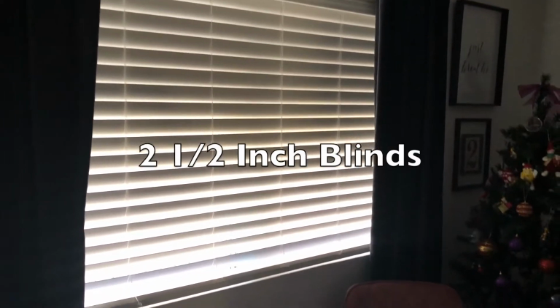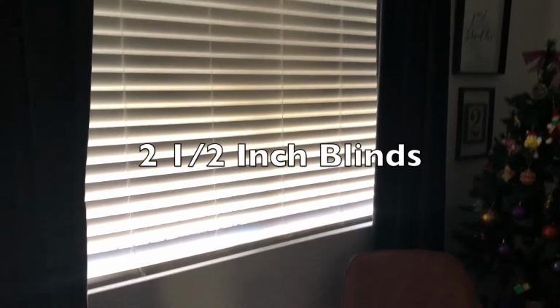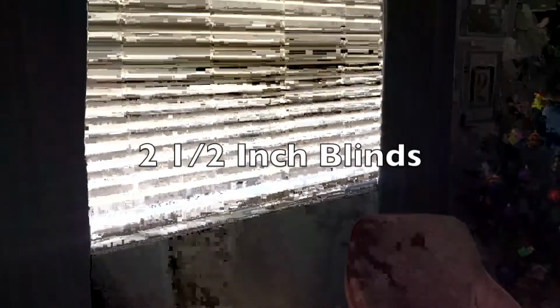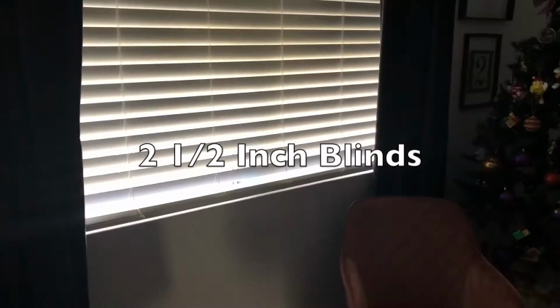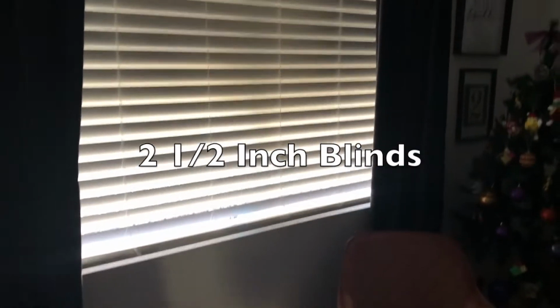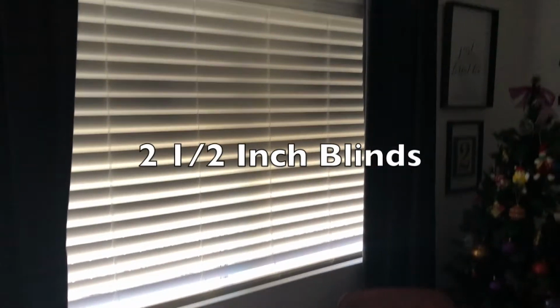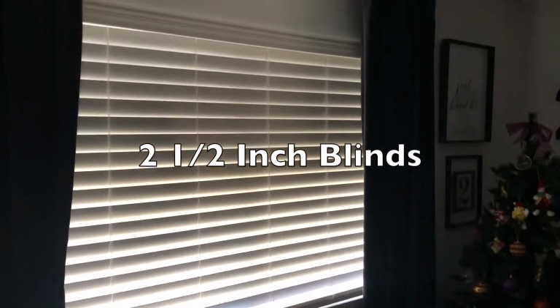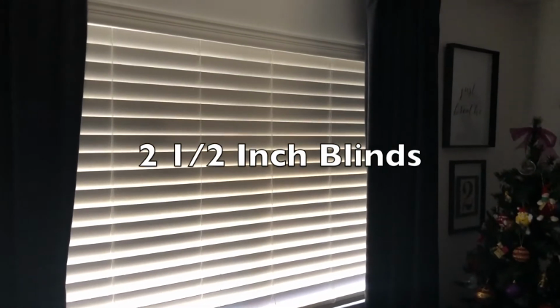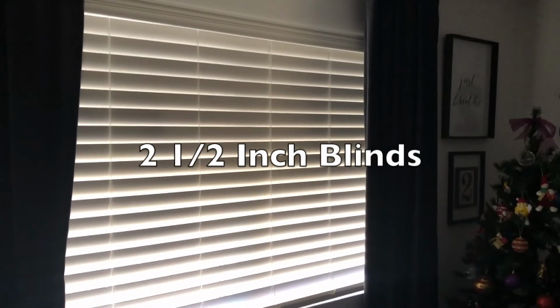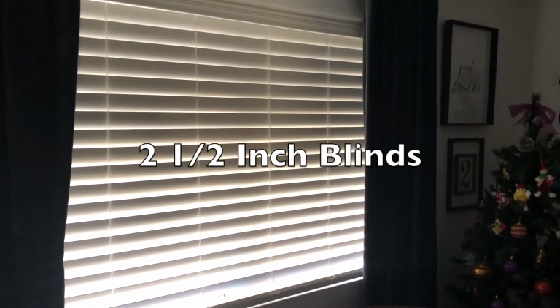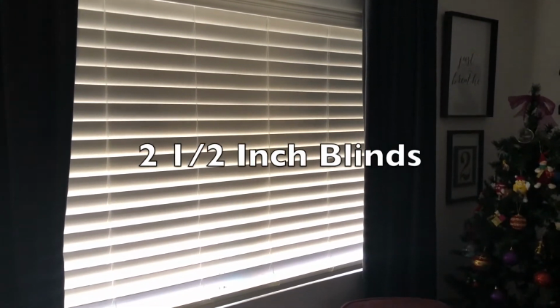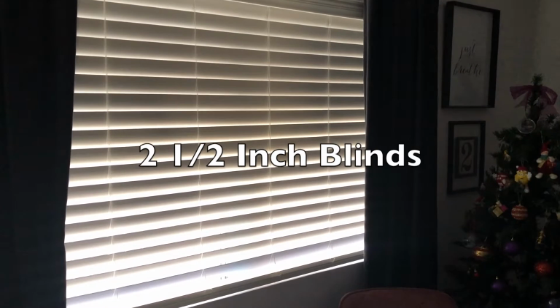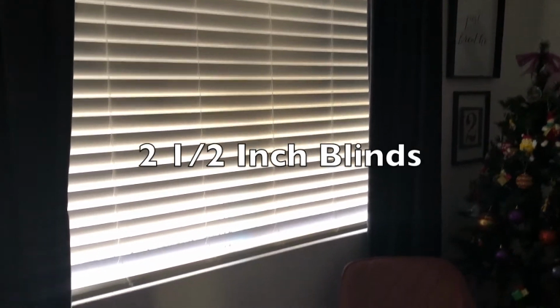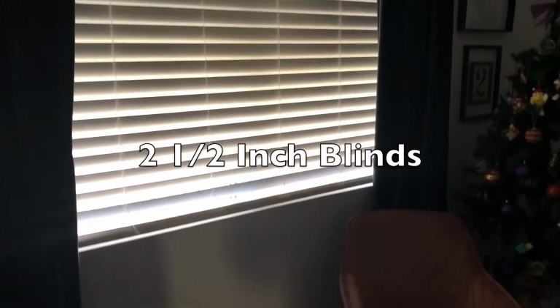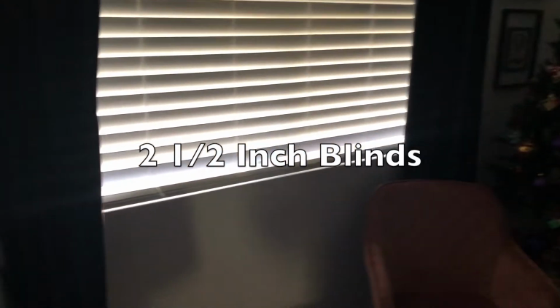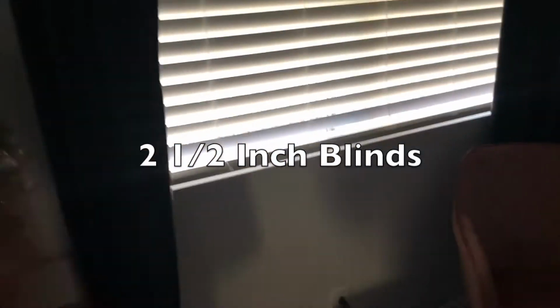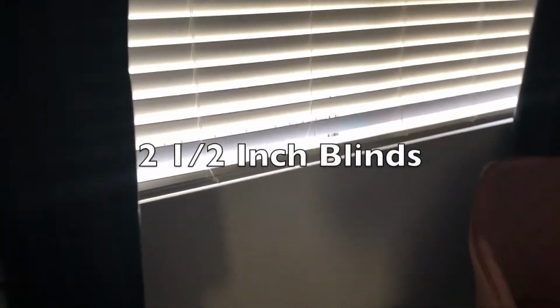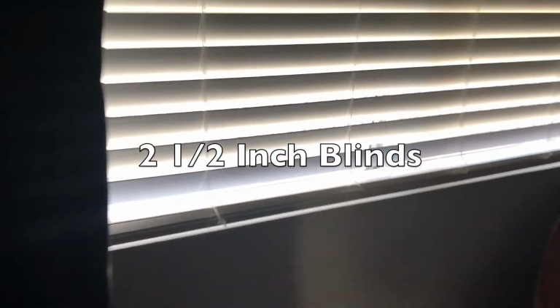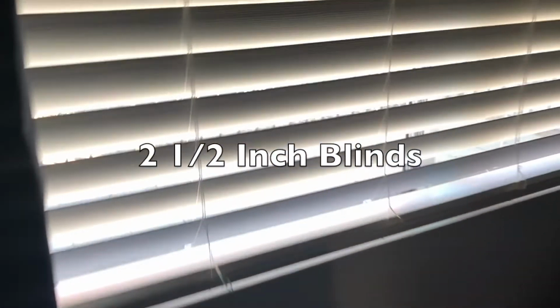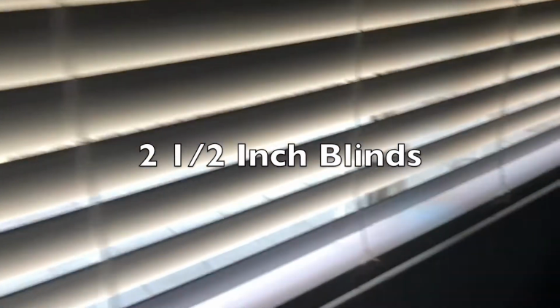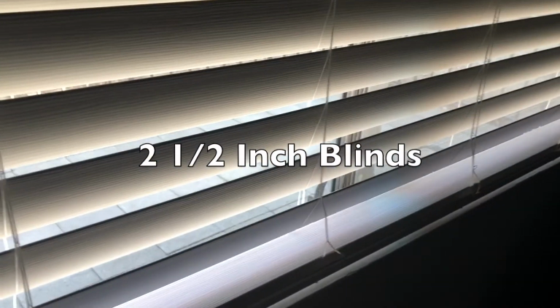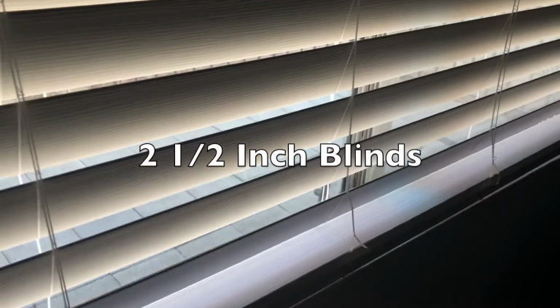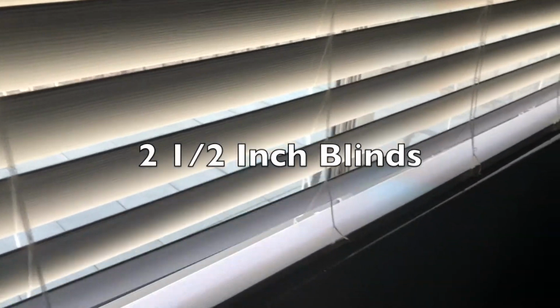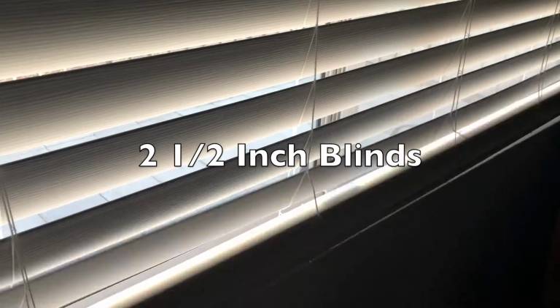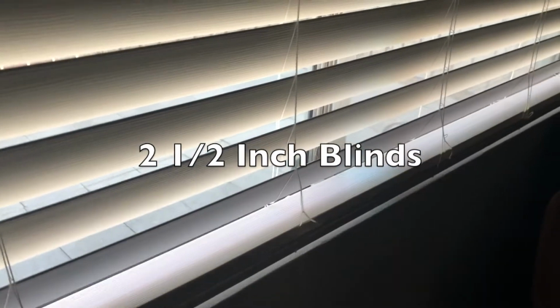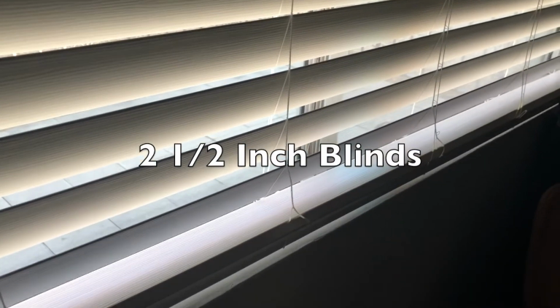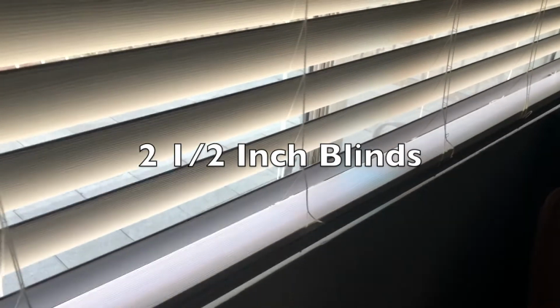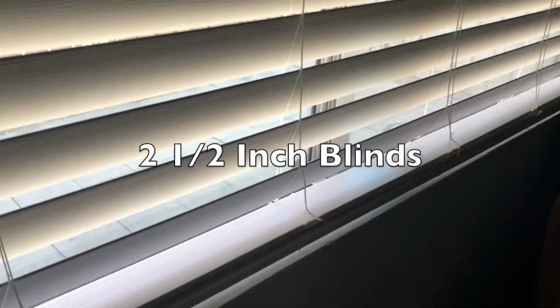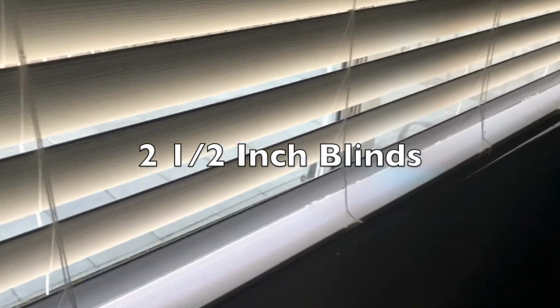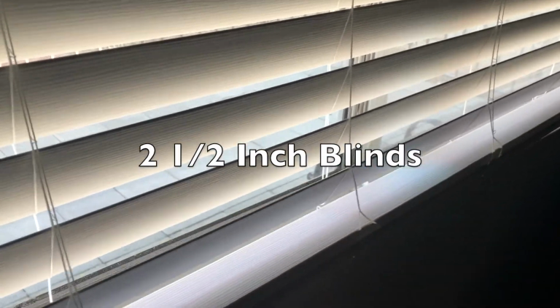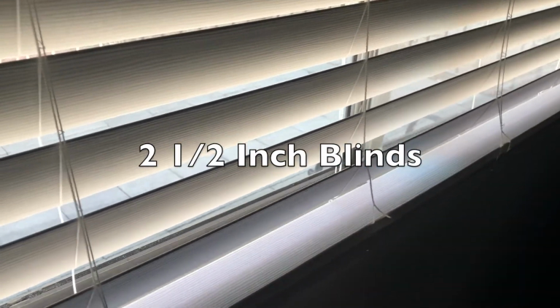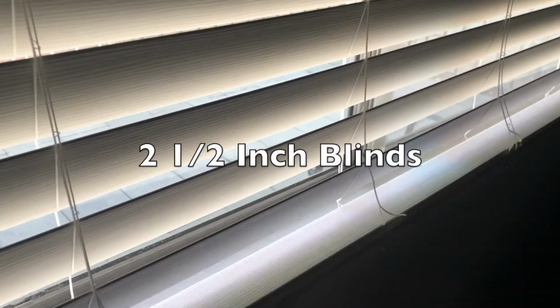Okay, here they are shut. I had them measured to the exact length of the window. I can put it down a little further, but not too far down.